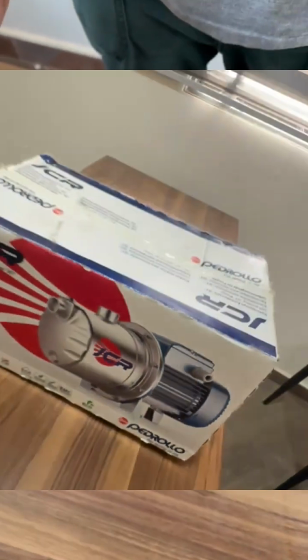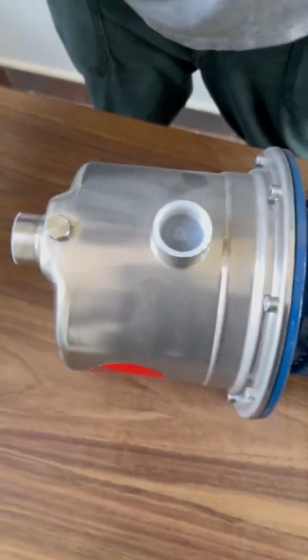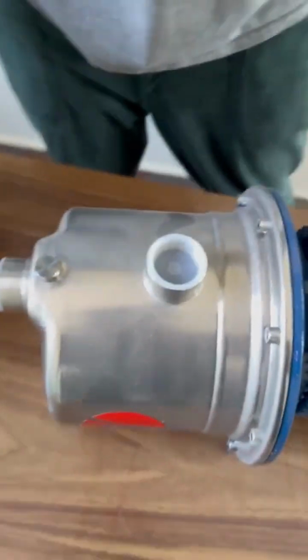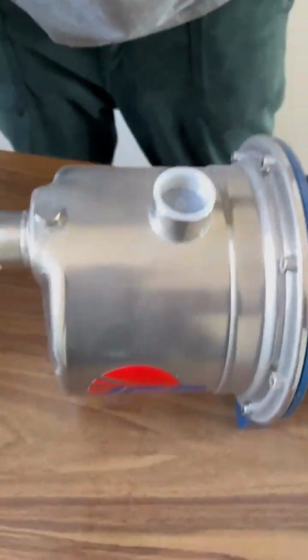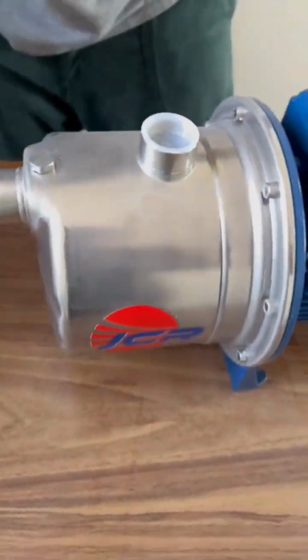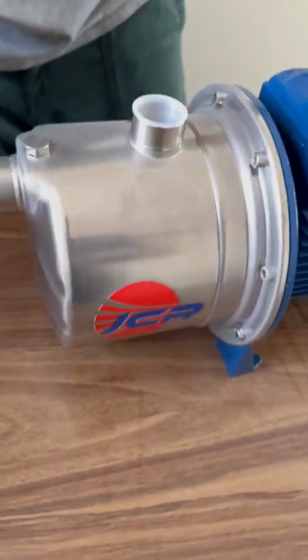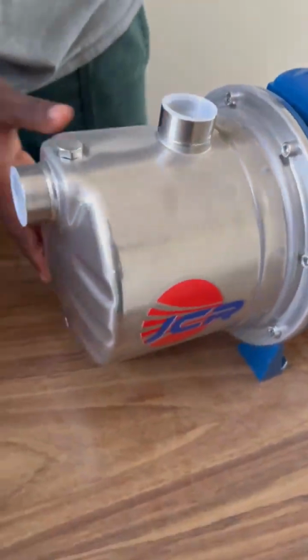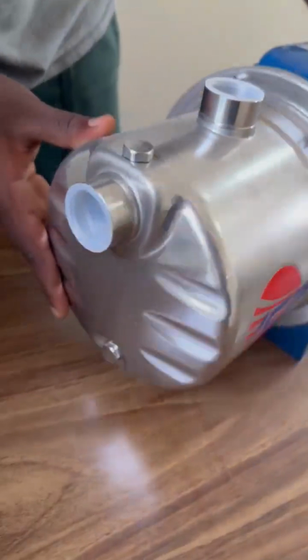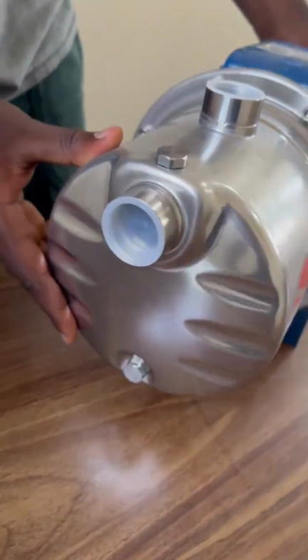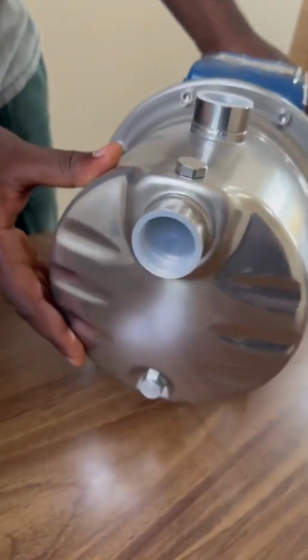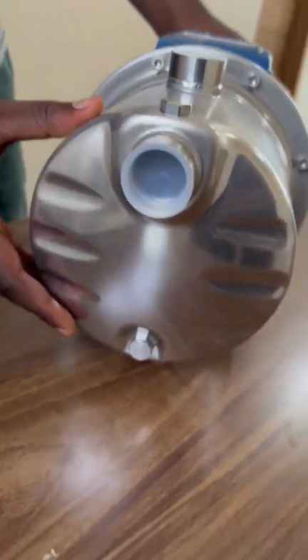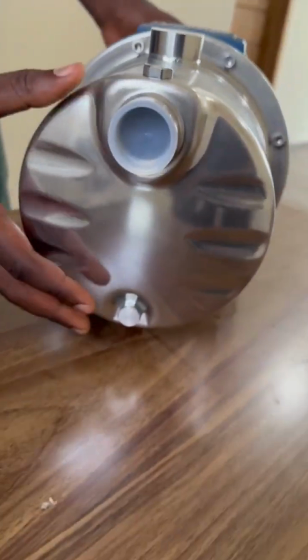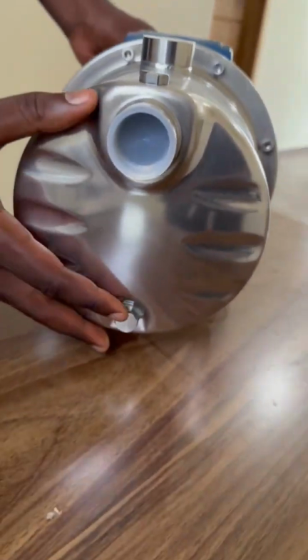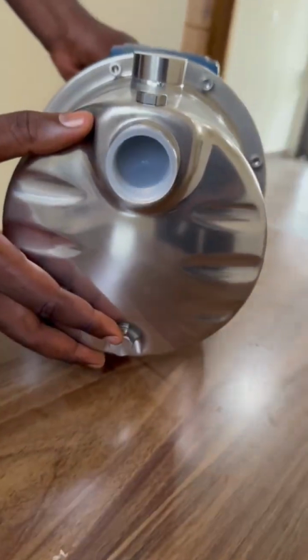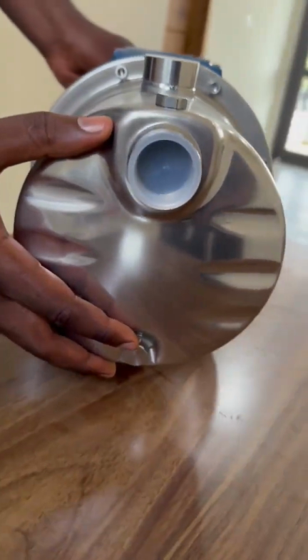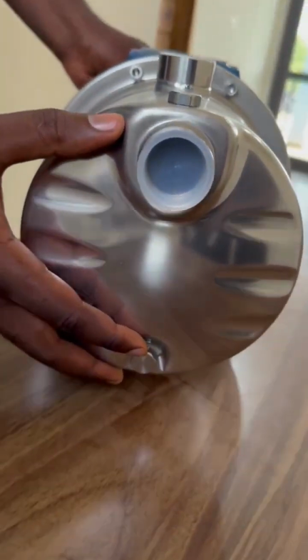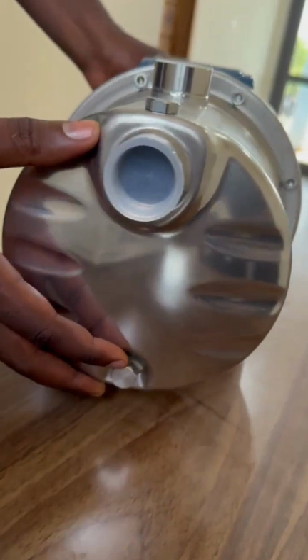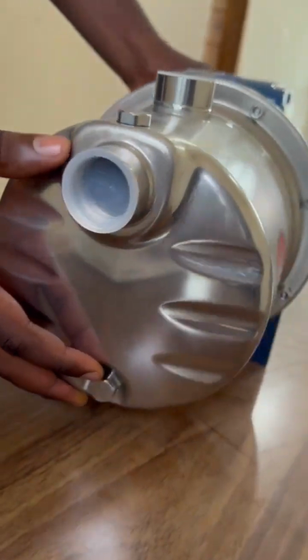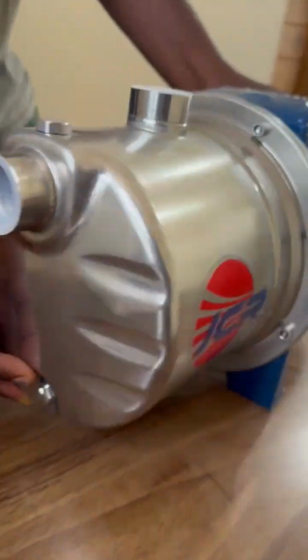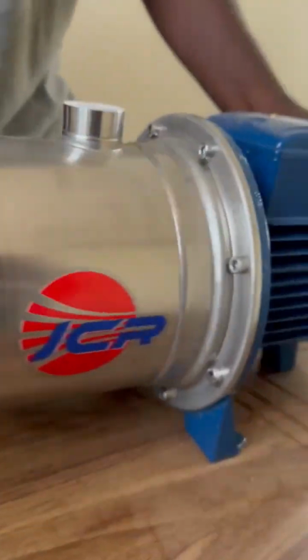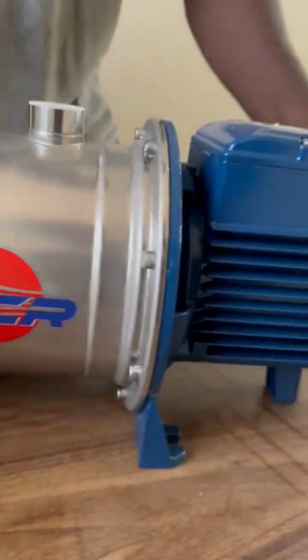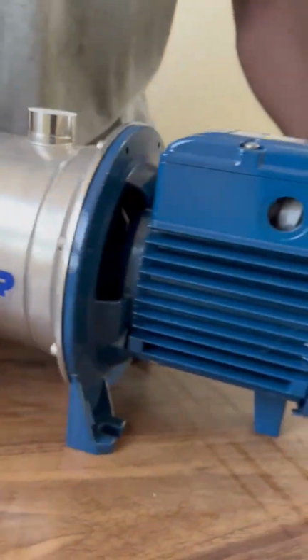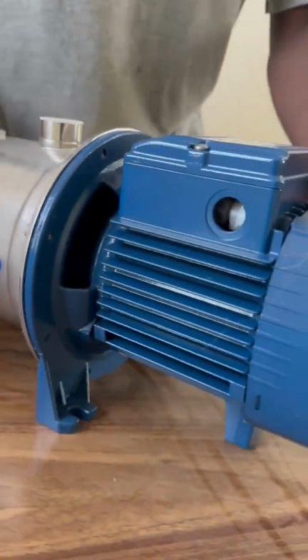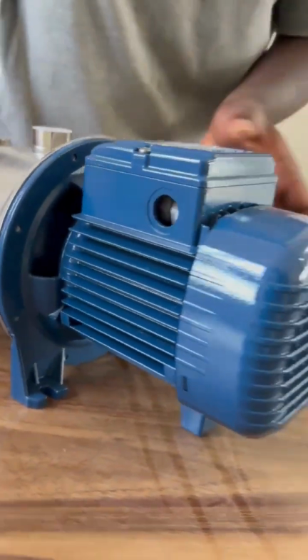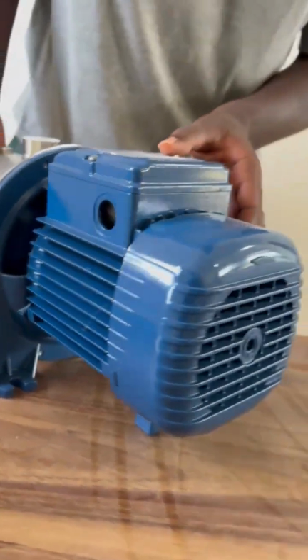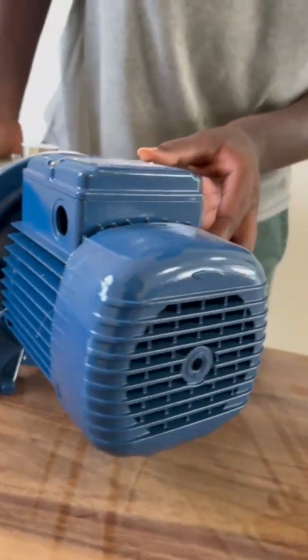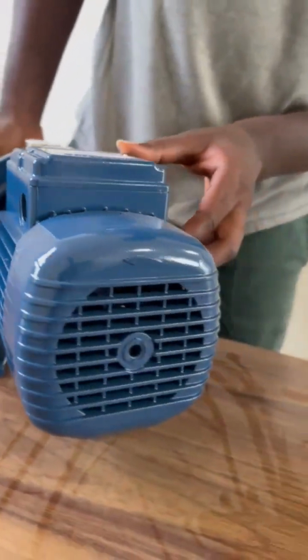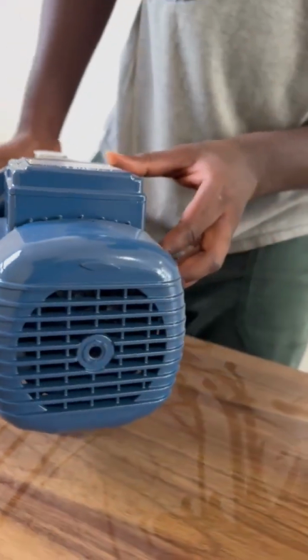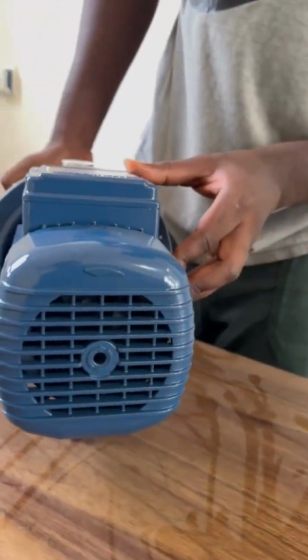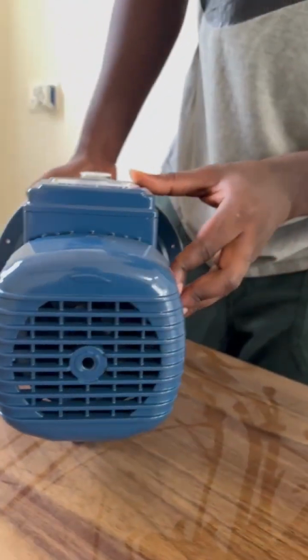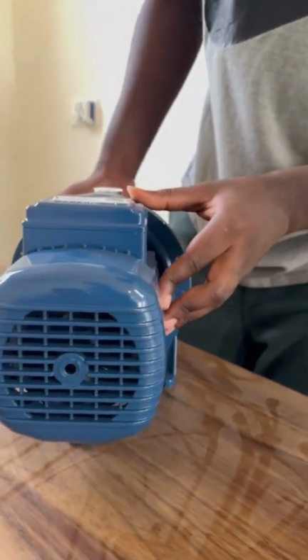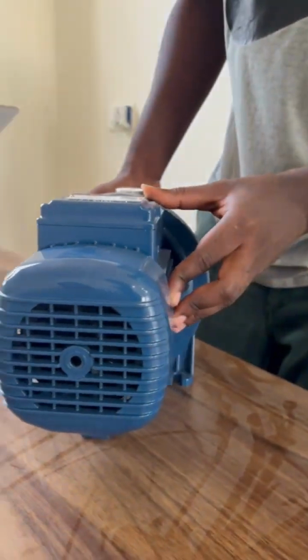The model number is JCRM2A, with specifications including a full stainless steel build. Let's get it open.